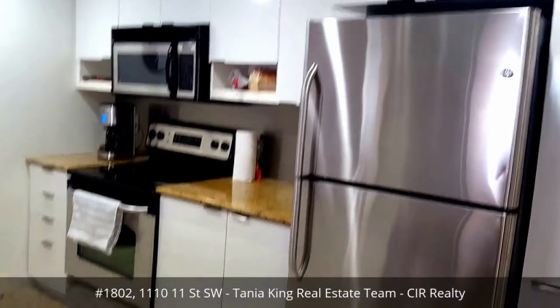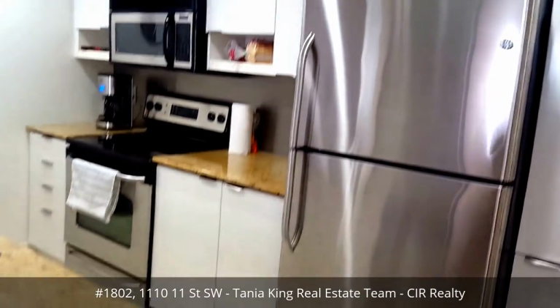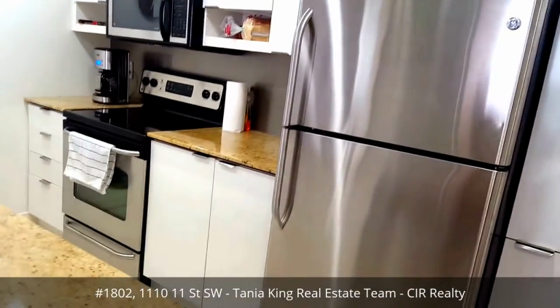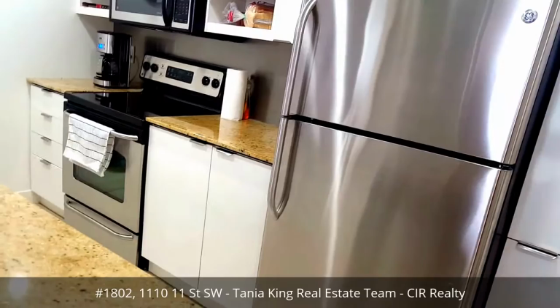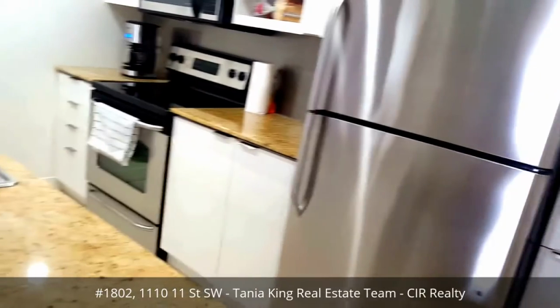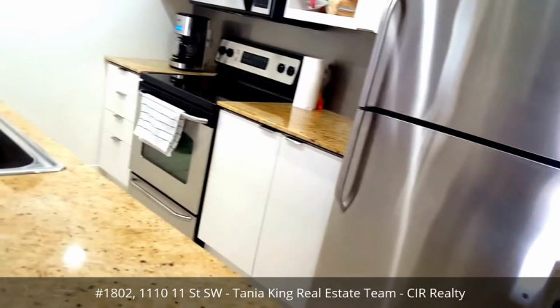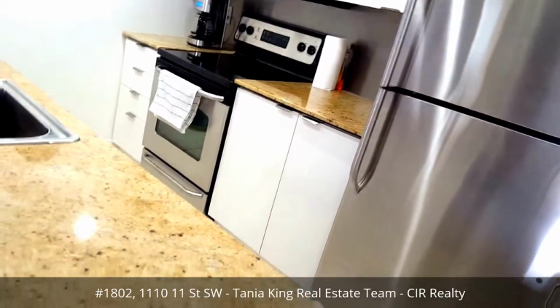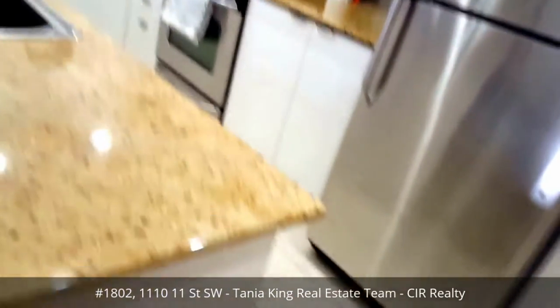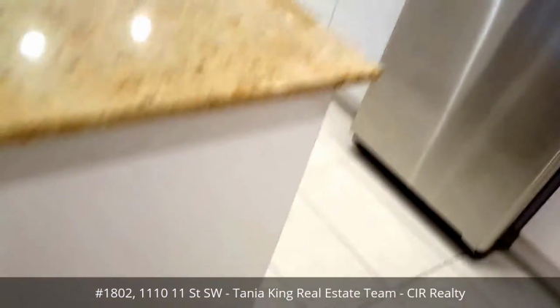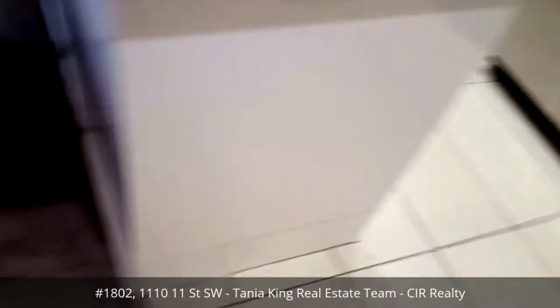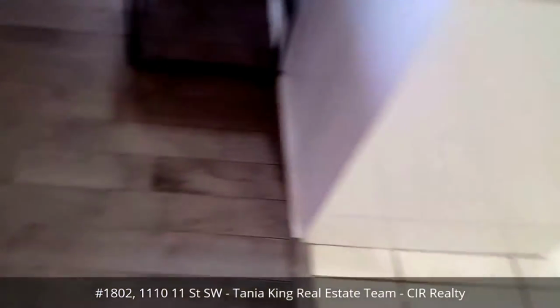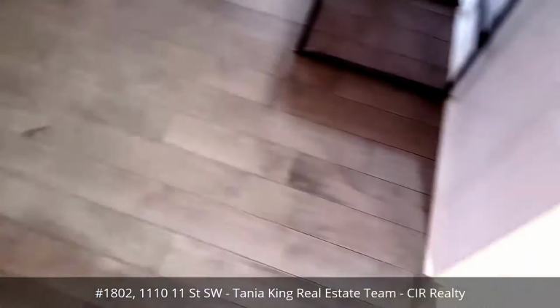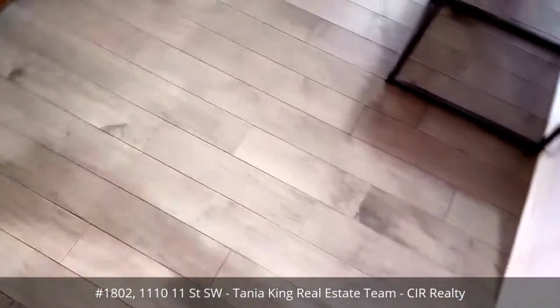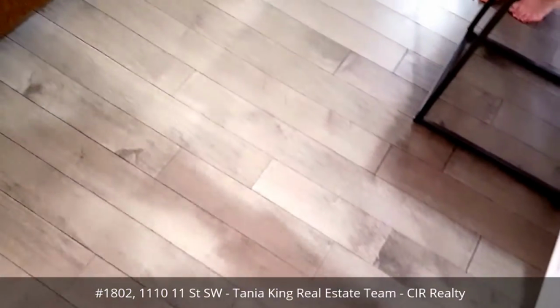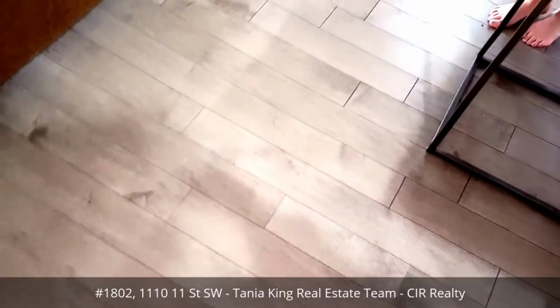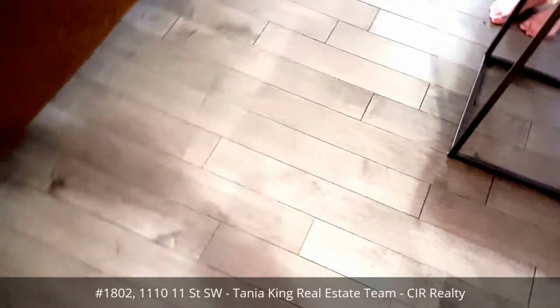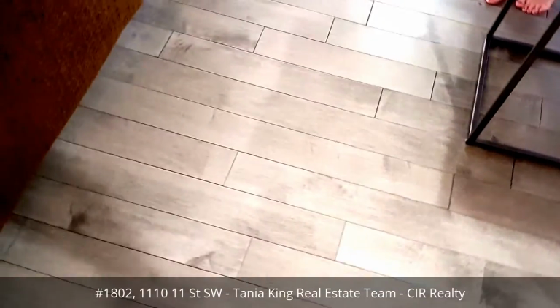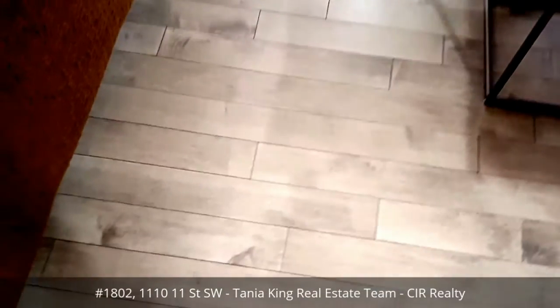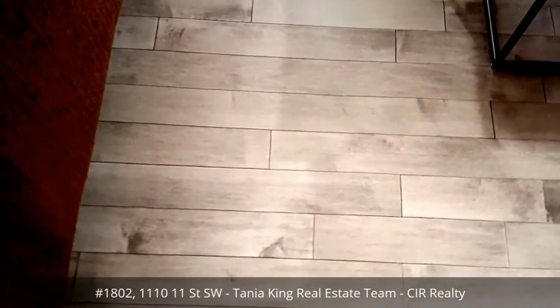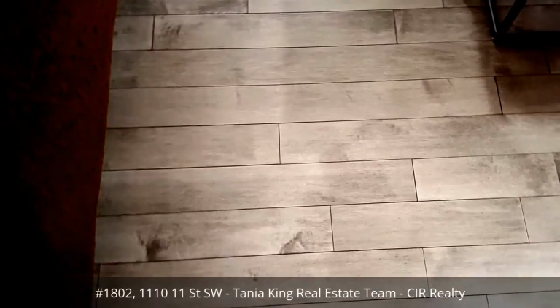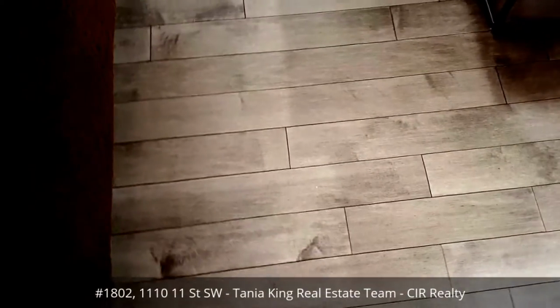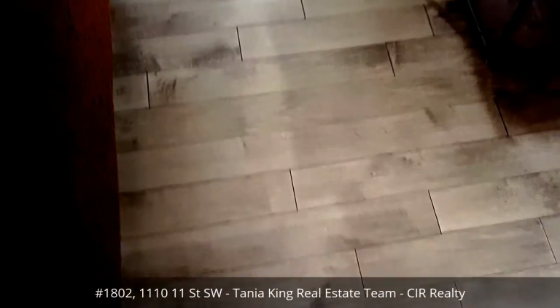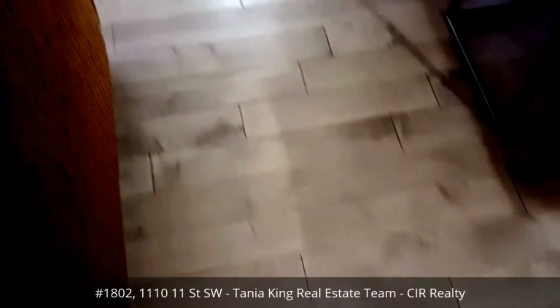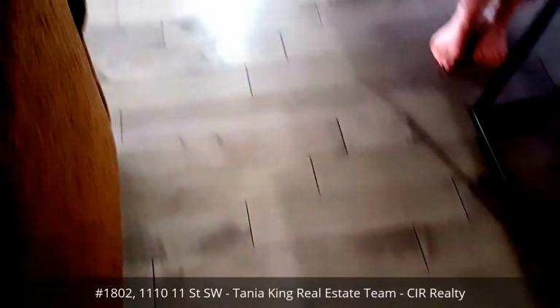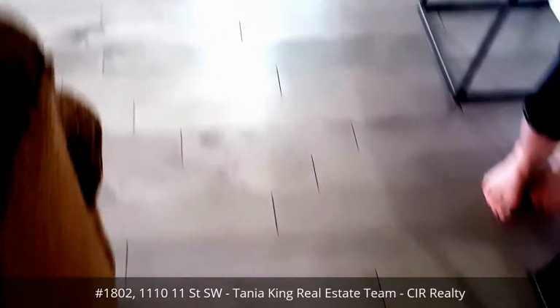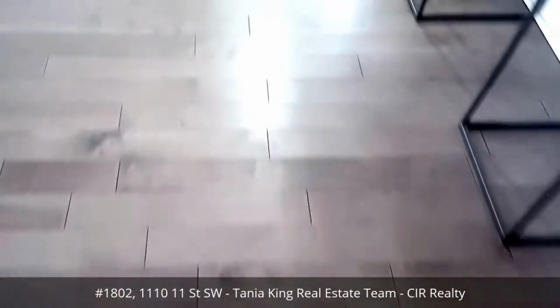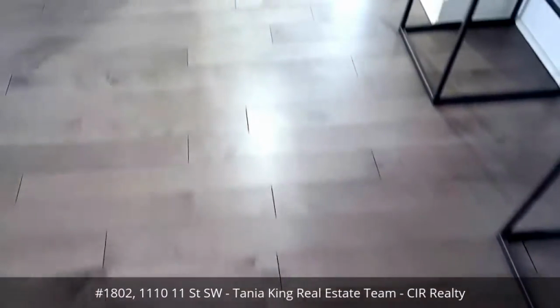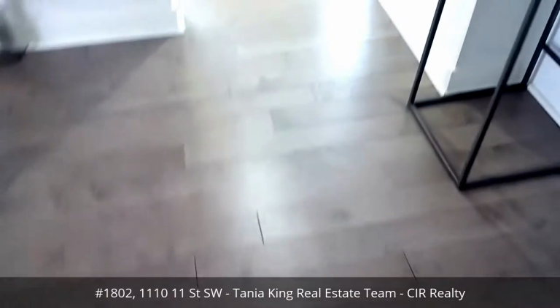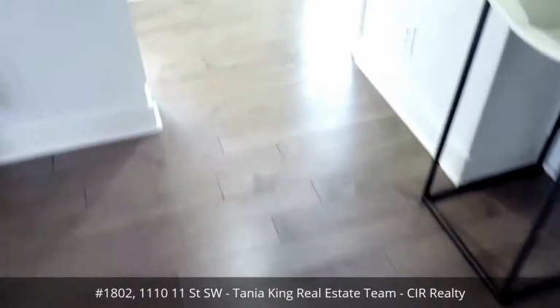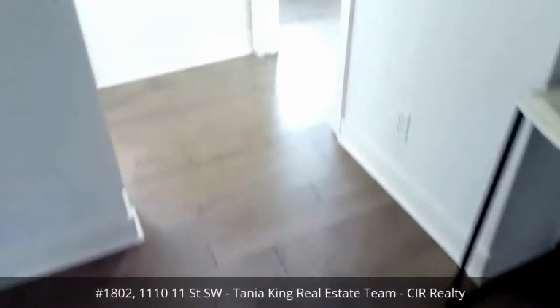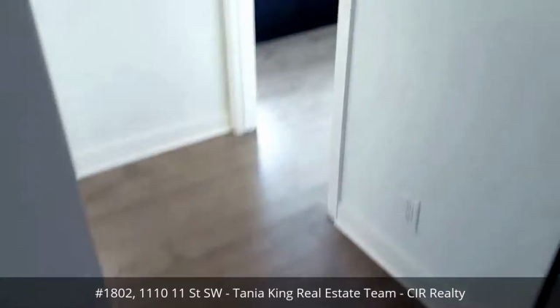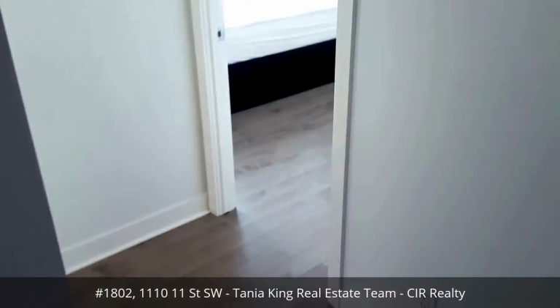The flooring has also just been replaced, so you've got this gorgeous gray color flooring, and we're just heading into bedroom 2.